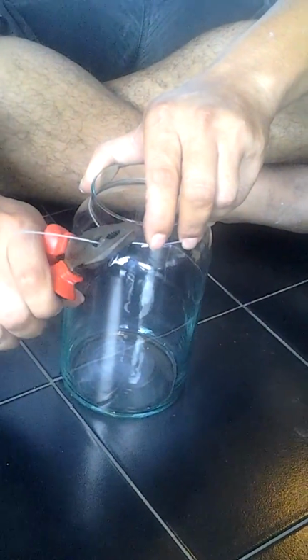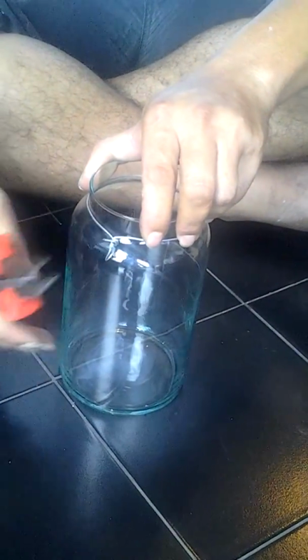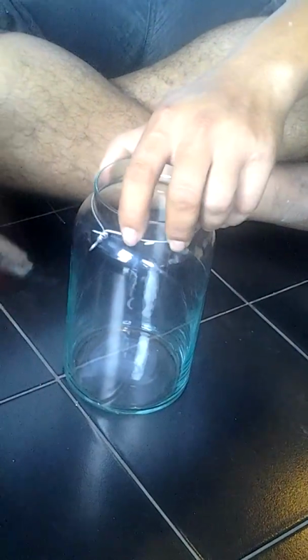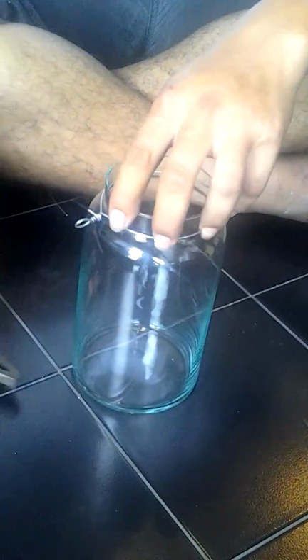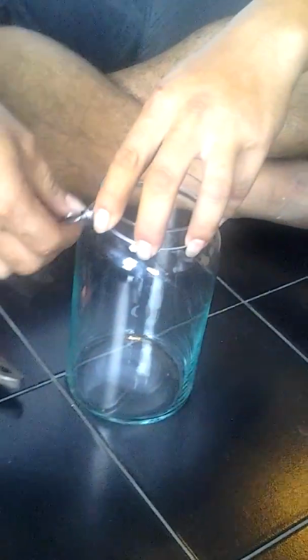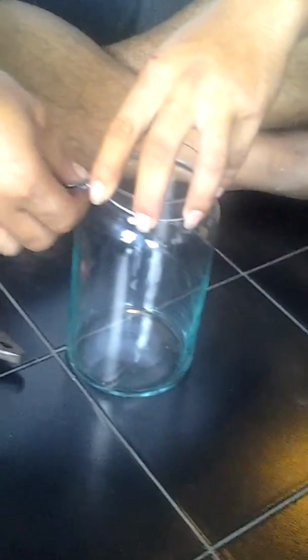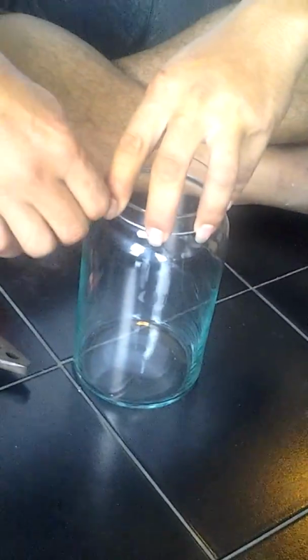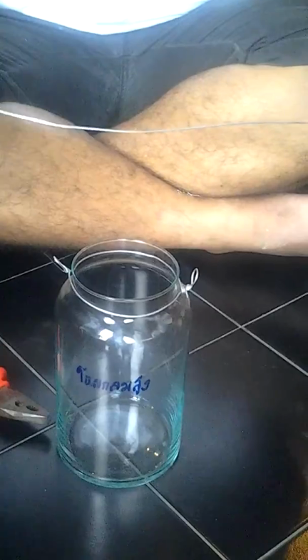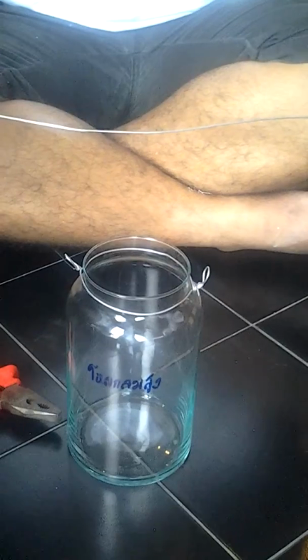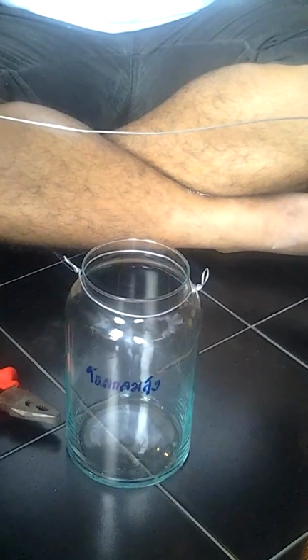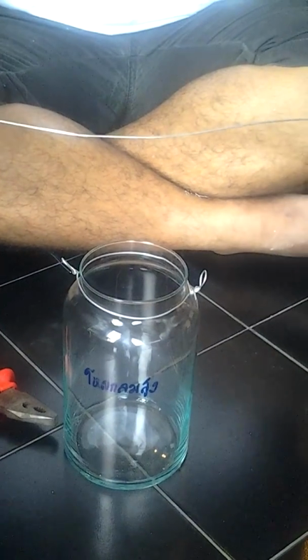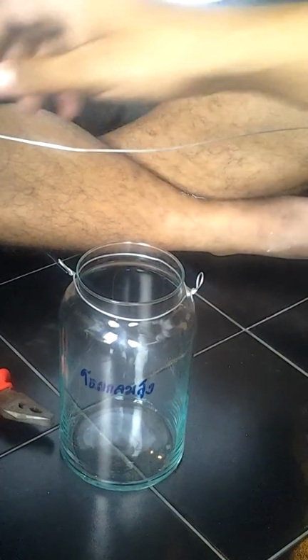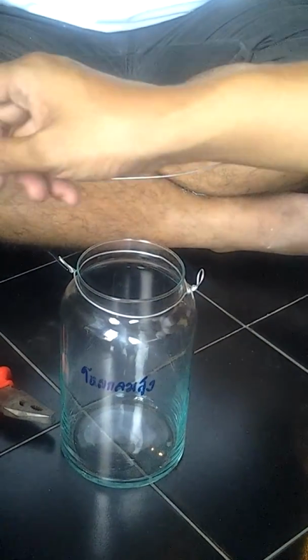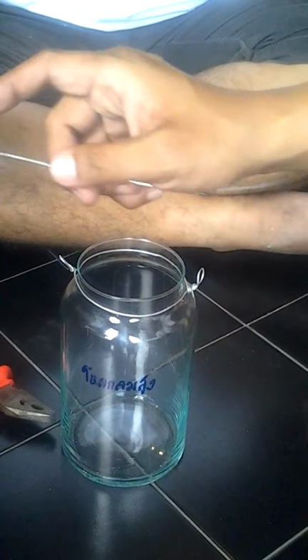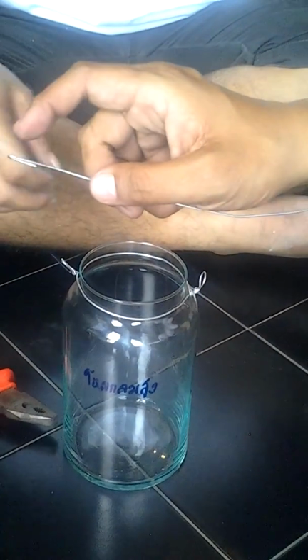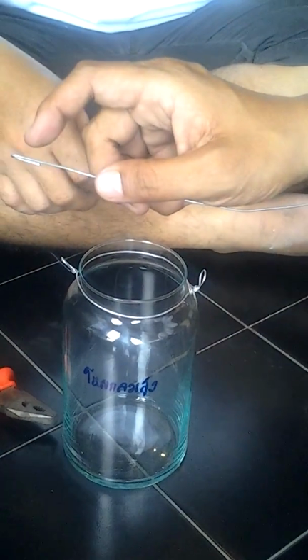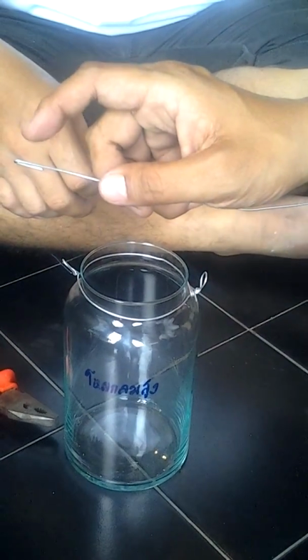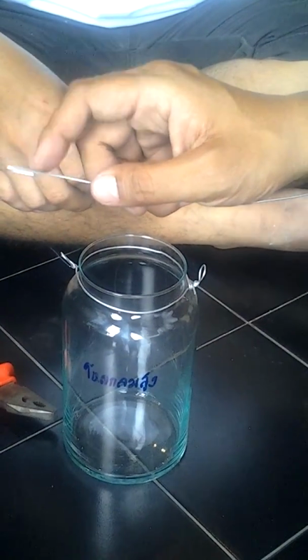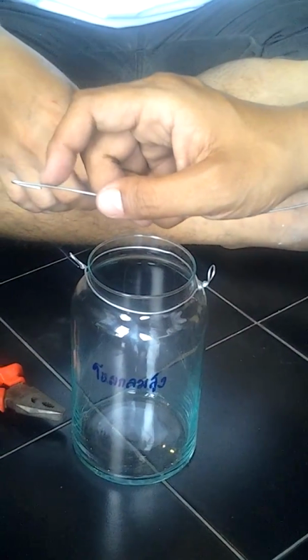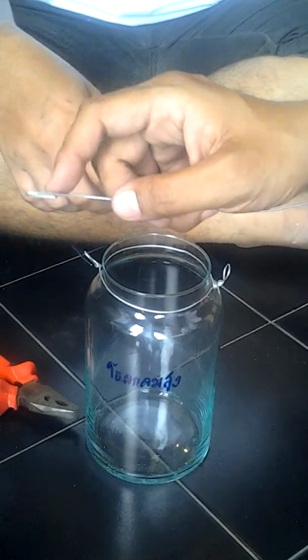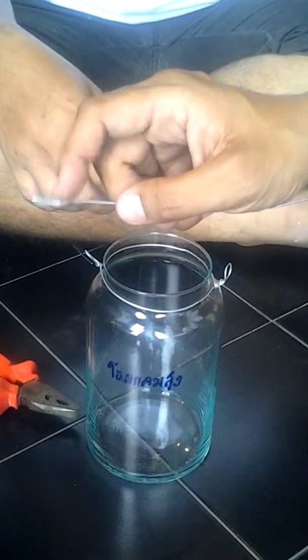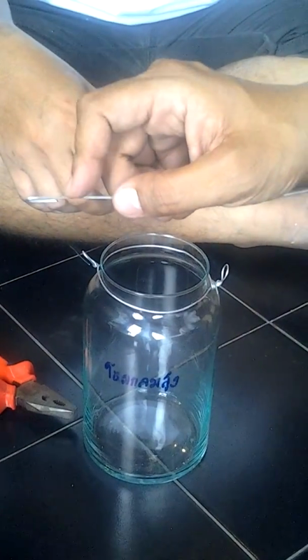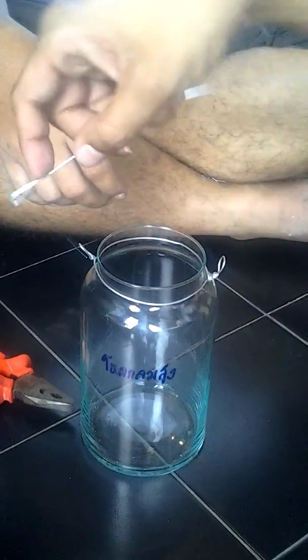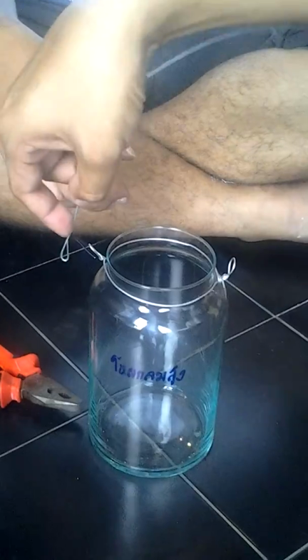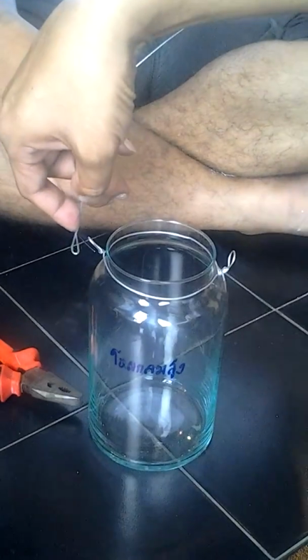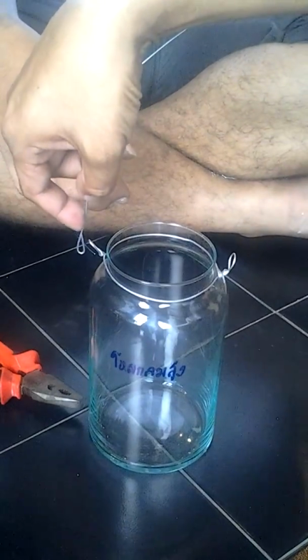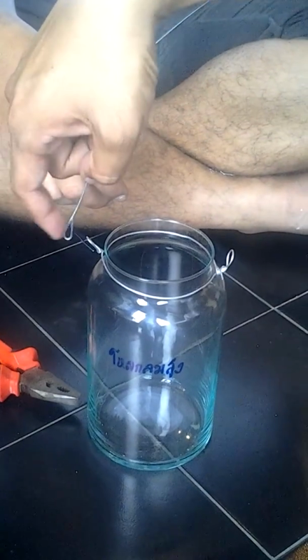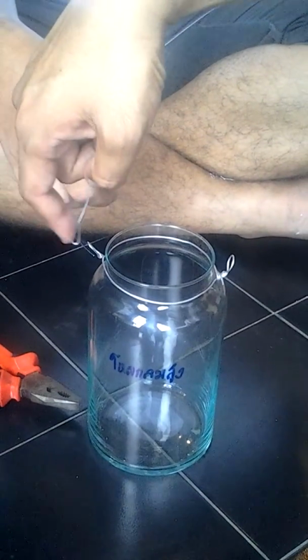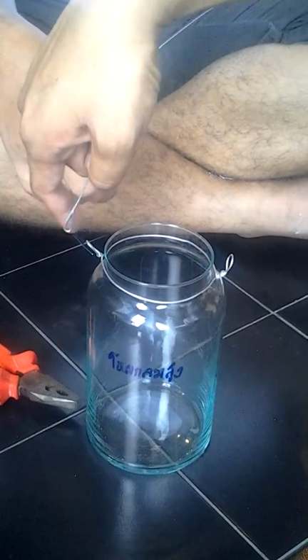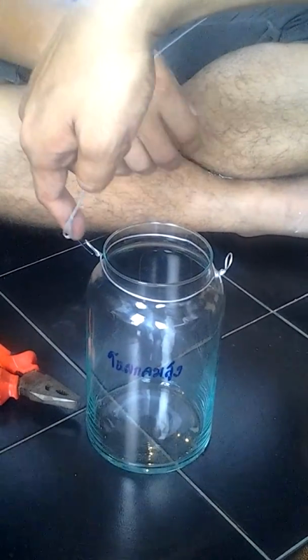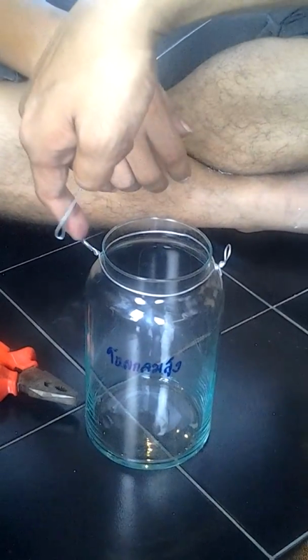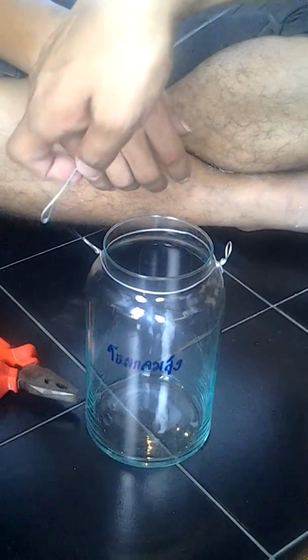Okay, pause. So this is going to be the handle. He made a twist here. The twist of the slope is going to go into this loop.